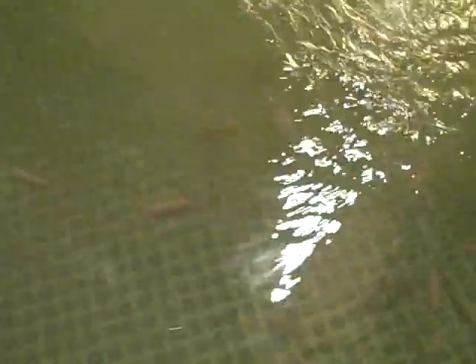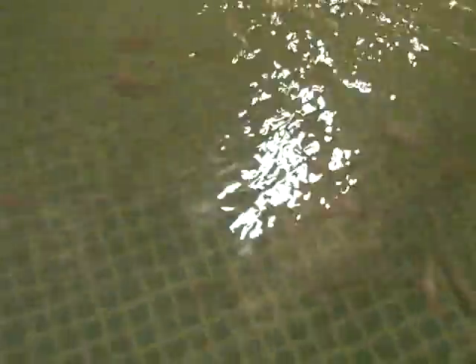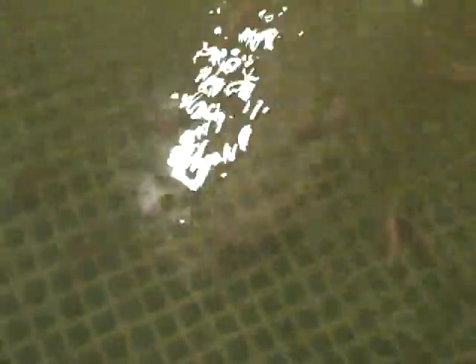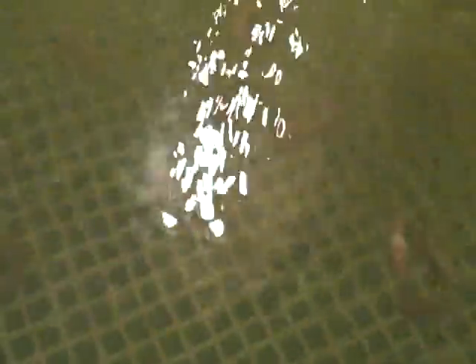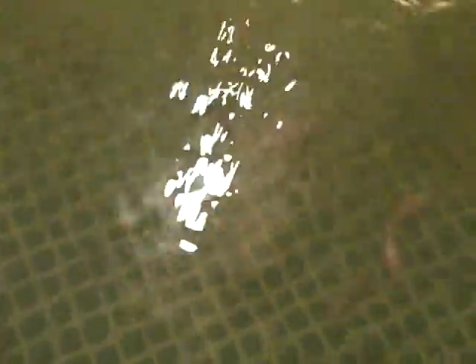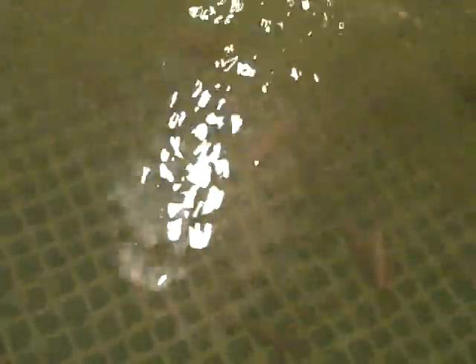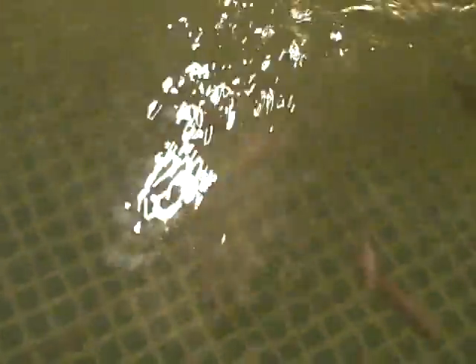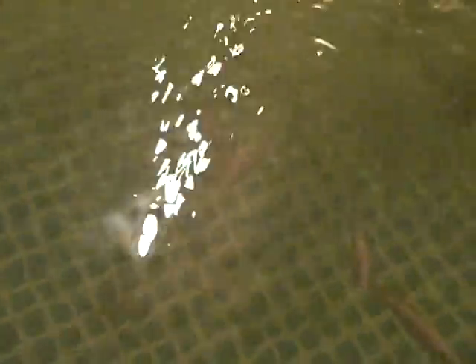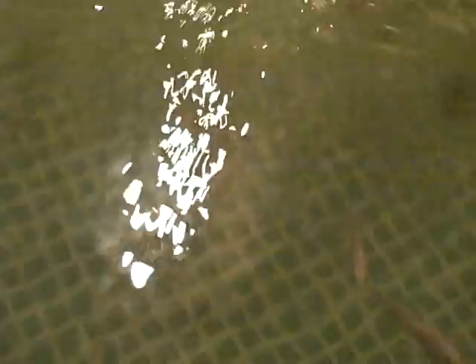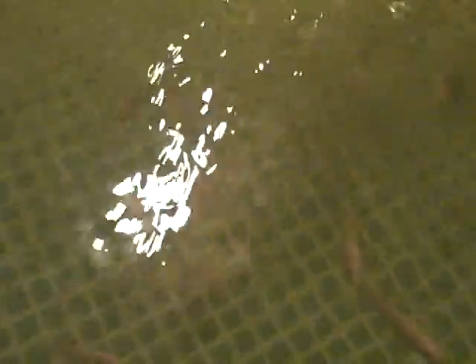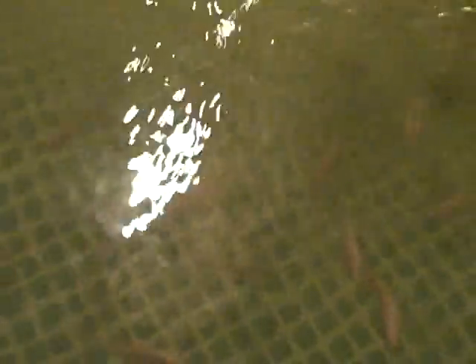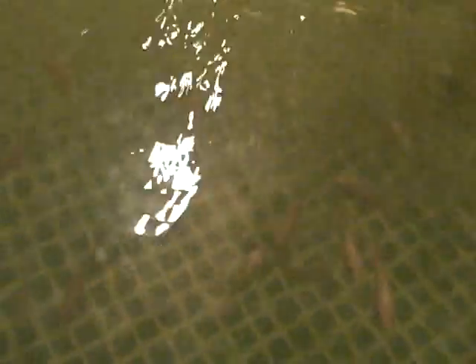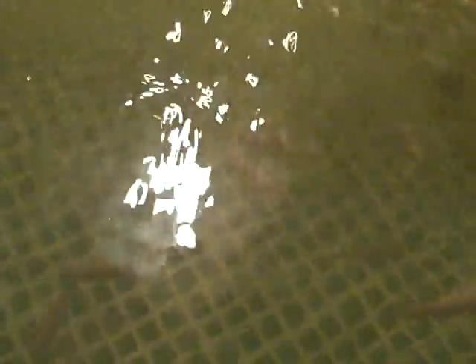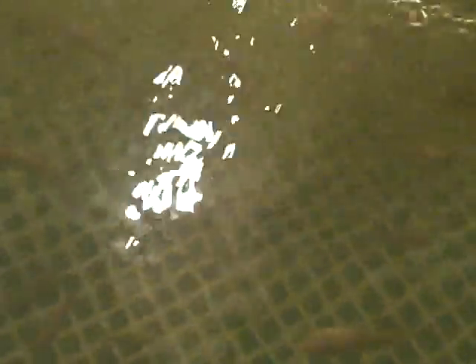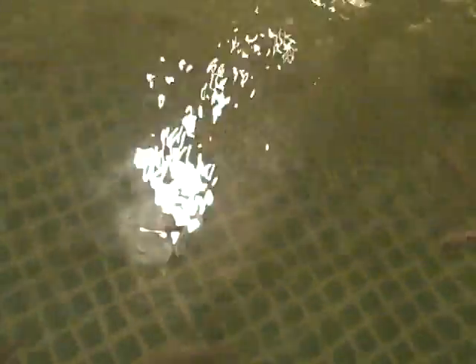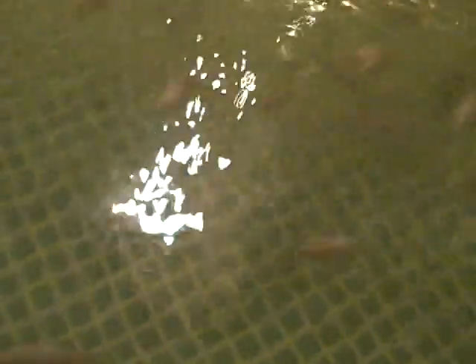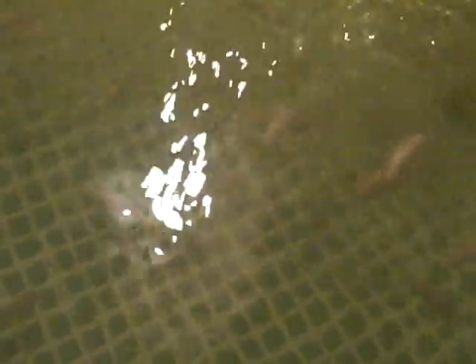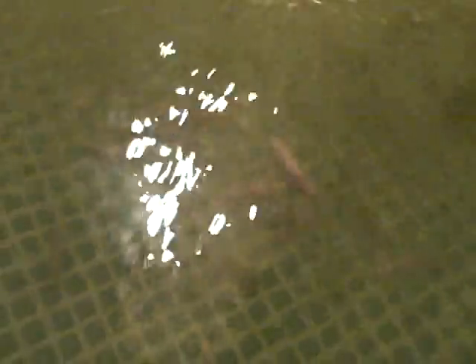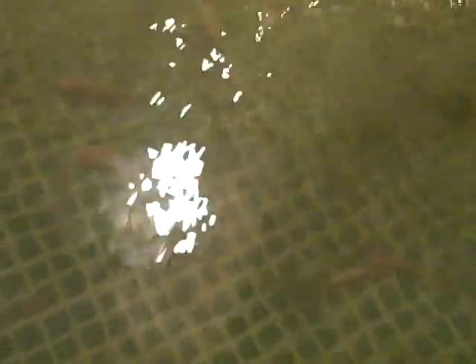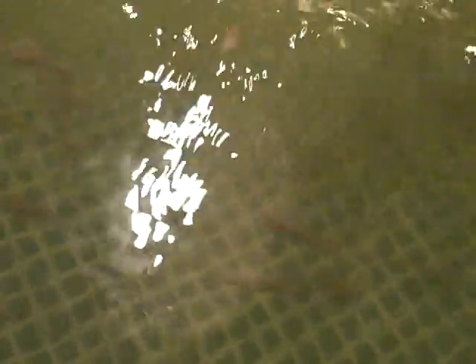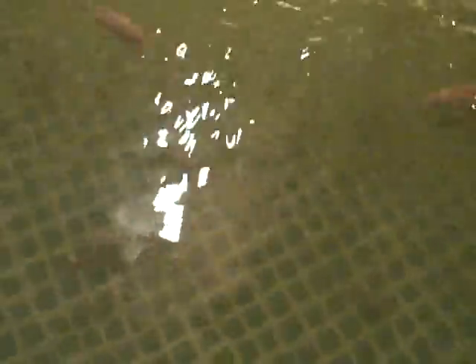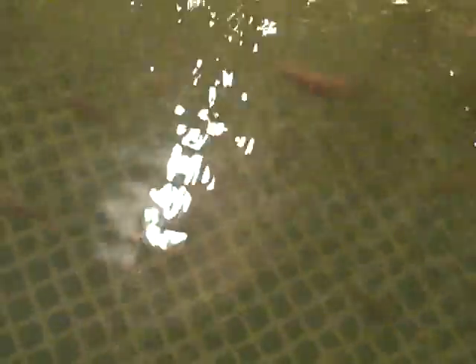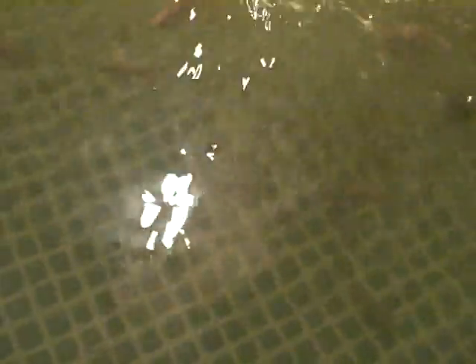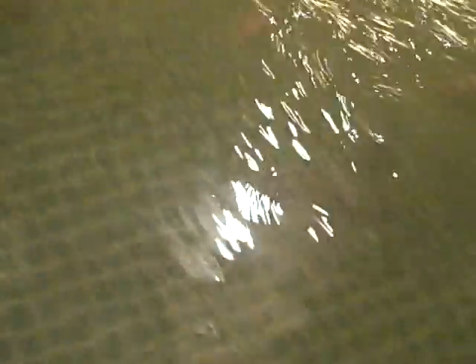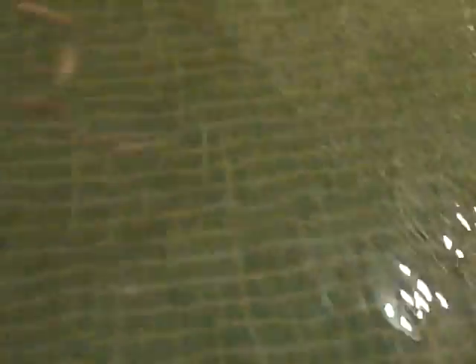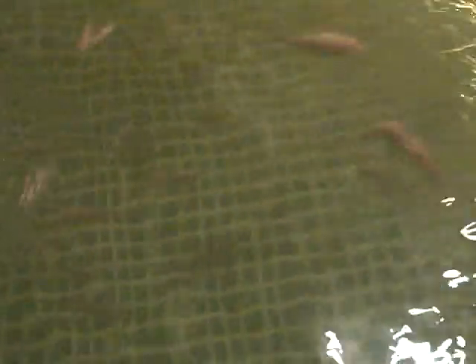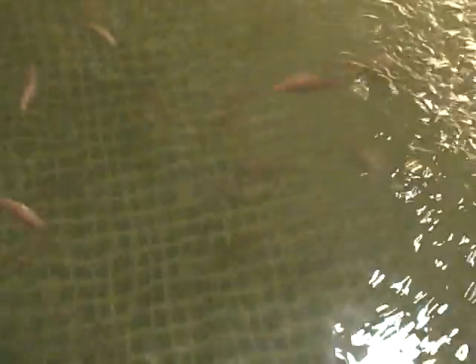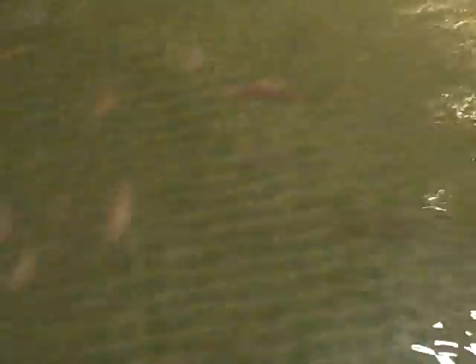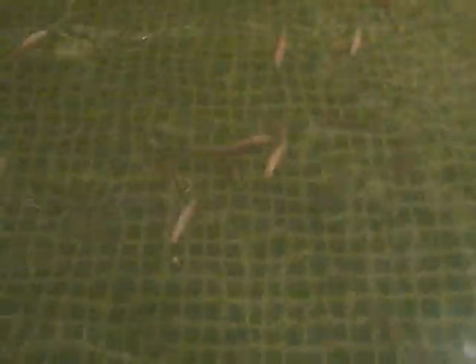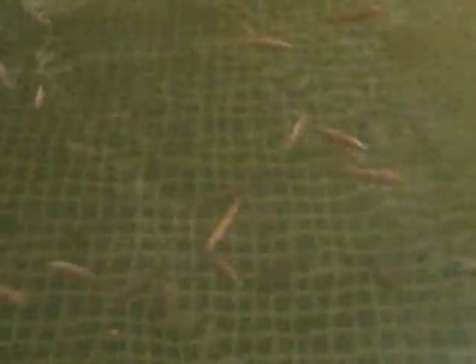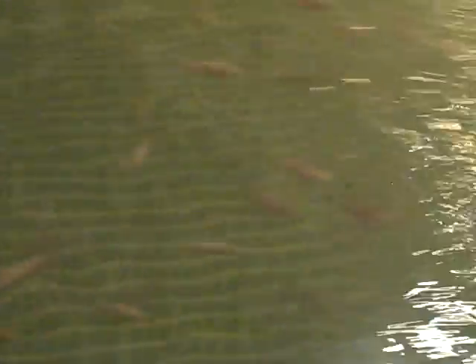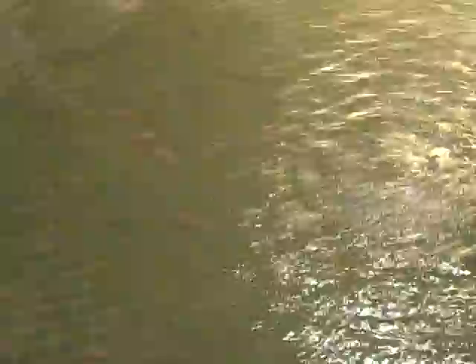You can see in here we have tilapia. When I first put them in, they were just a little bigger than an eighth of an inch long — they were just little fry. And now they're anywhere between two and four inches long, so they're a pretty good size.